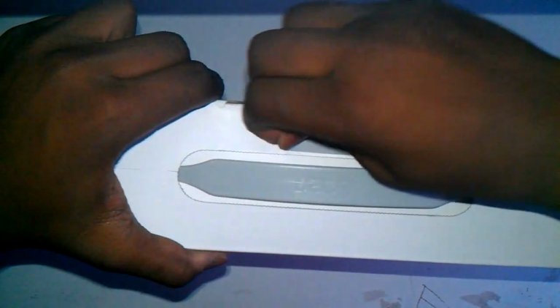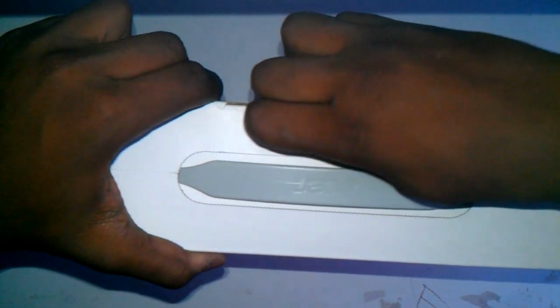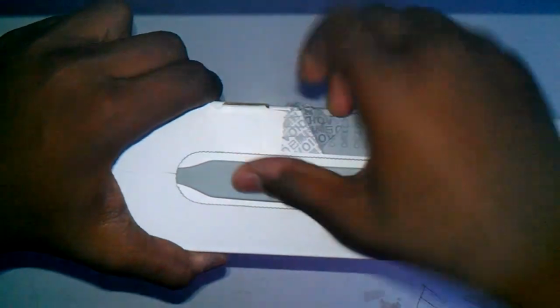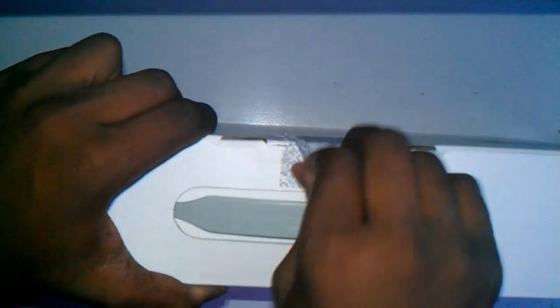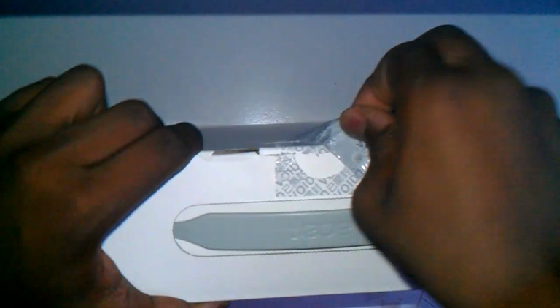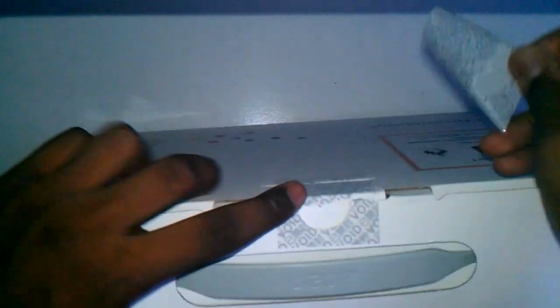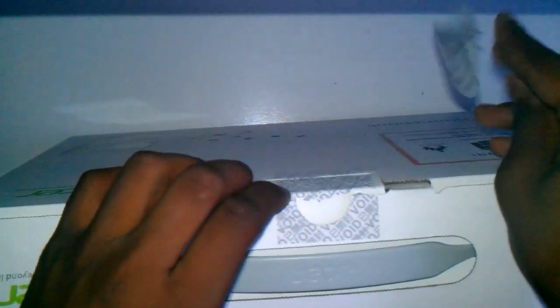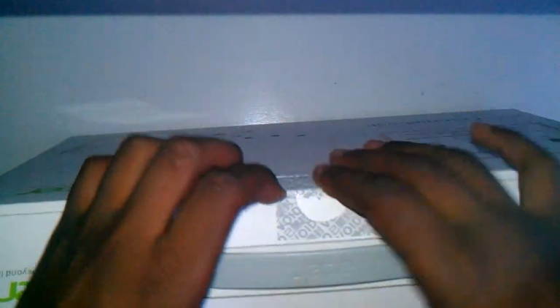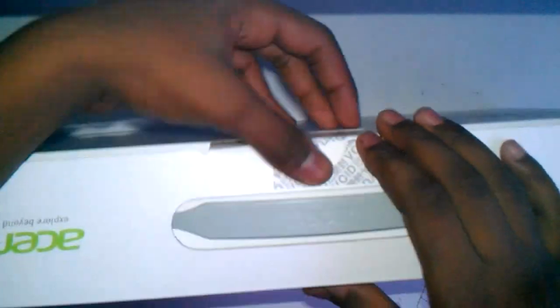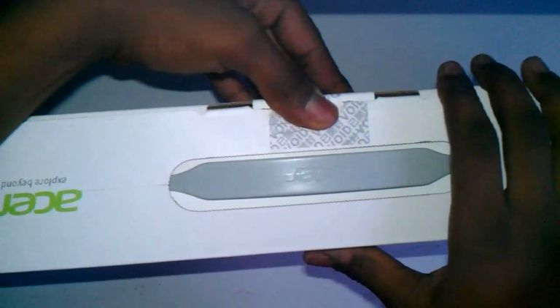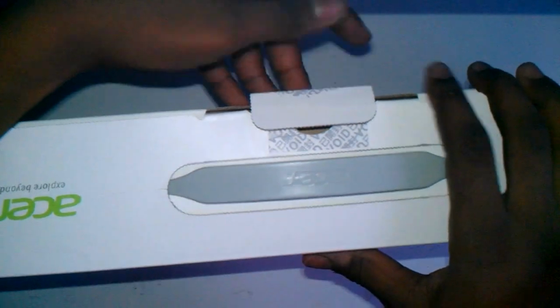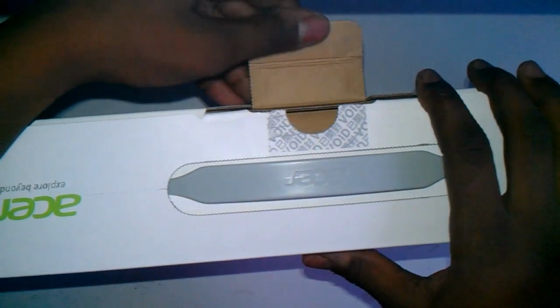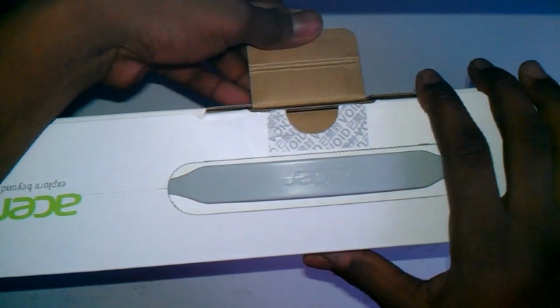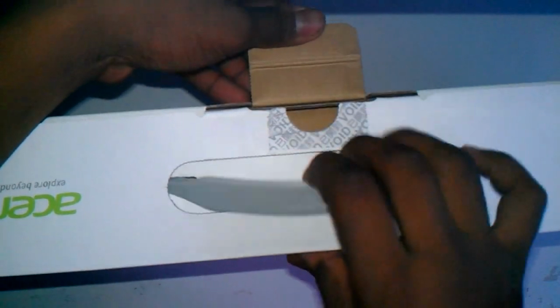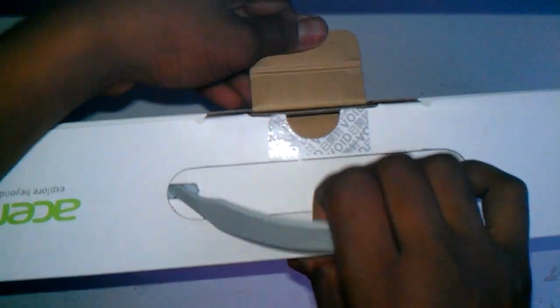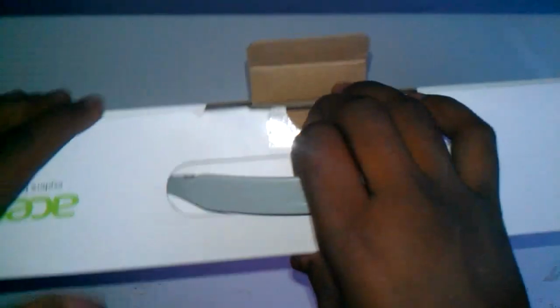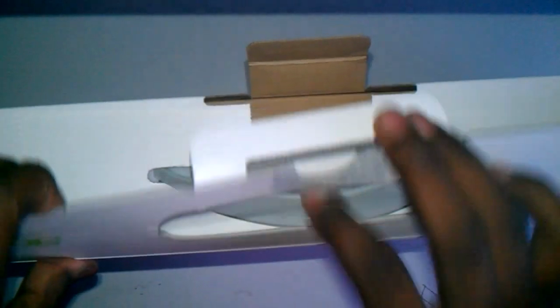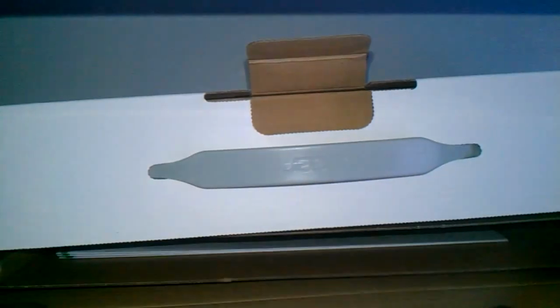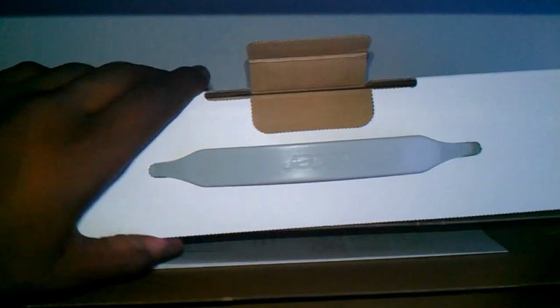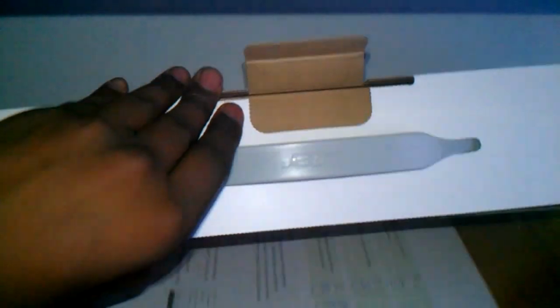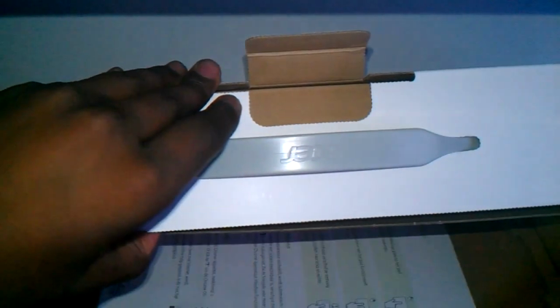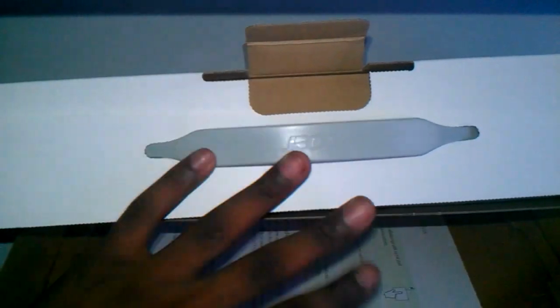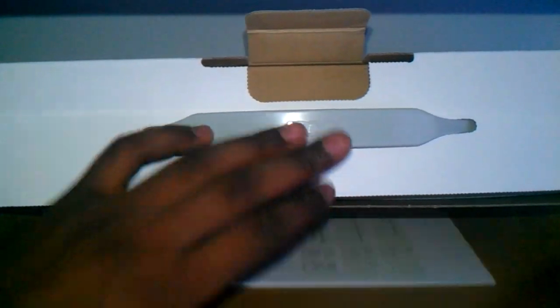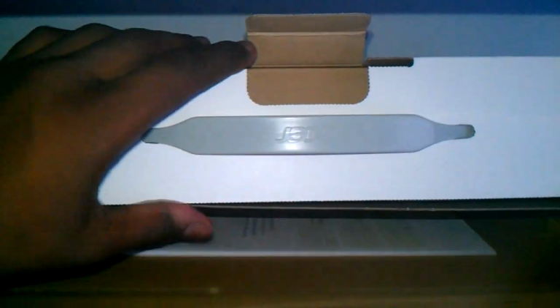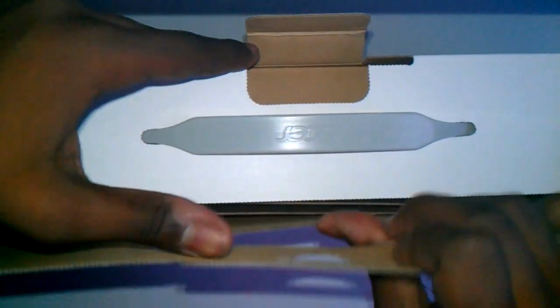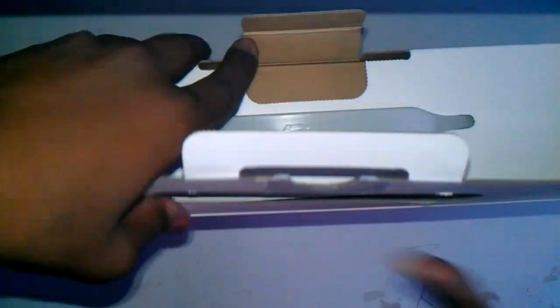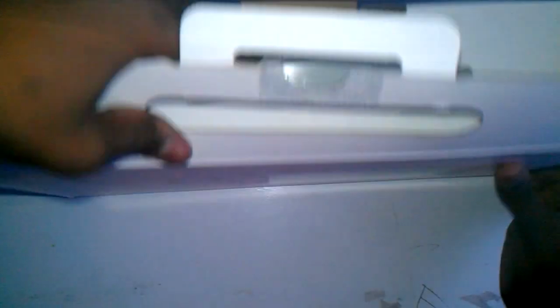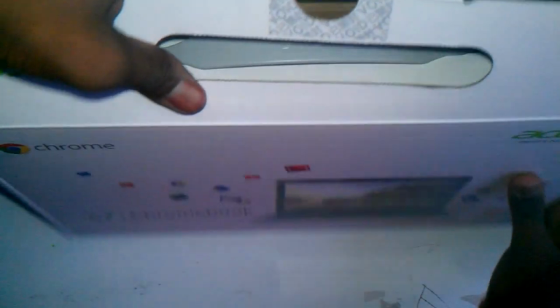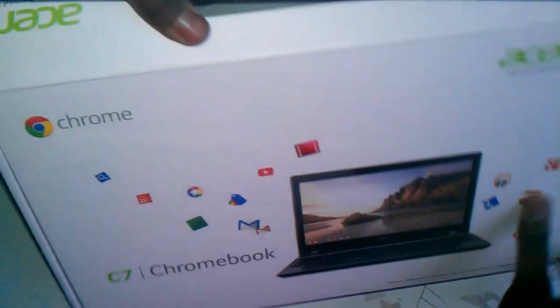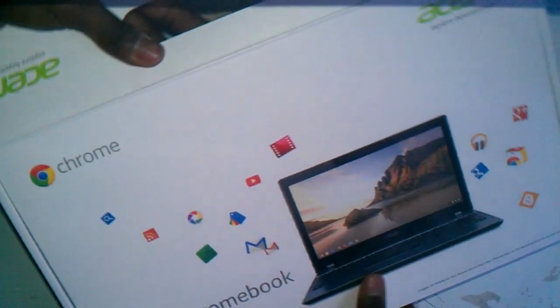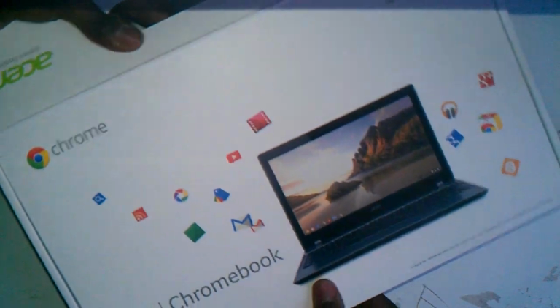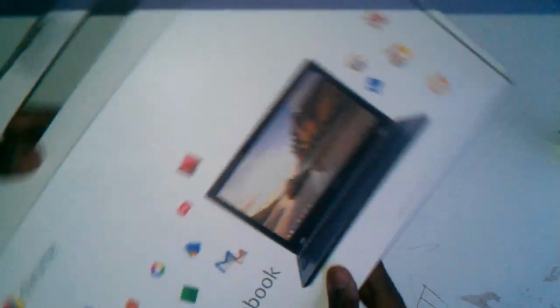Alright, I got it. Sorry for that. Wow, look at this. Open this thing up. Let's go ahead and bring it down and do it officially.